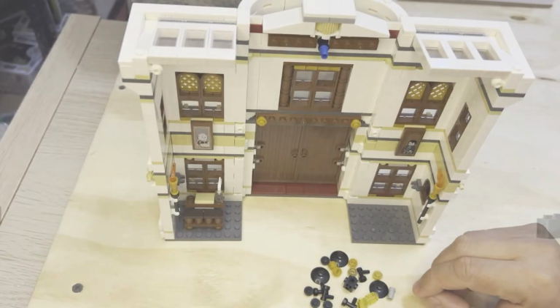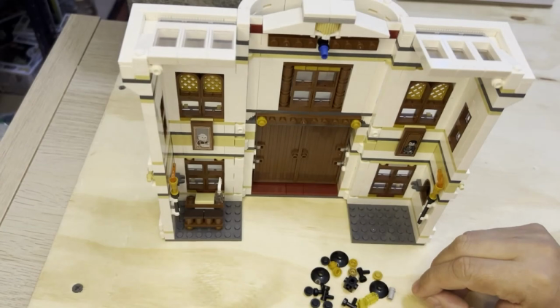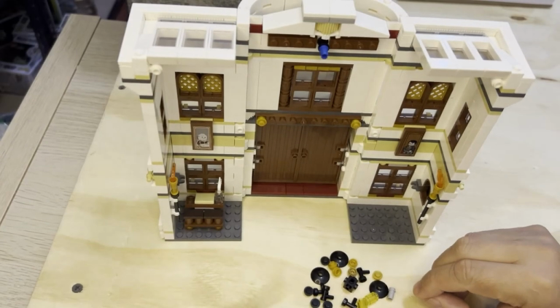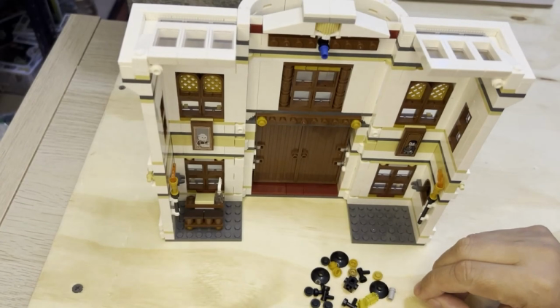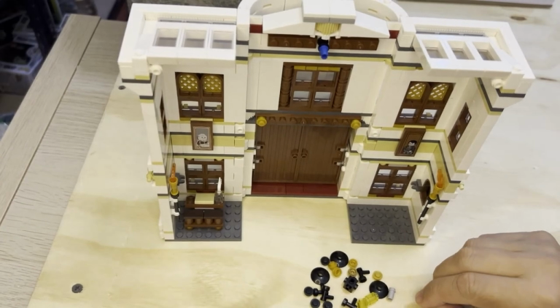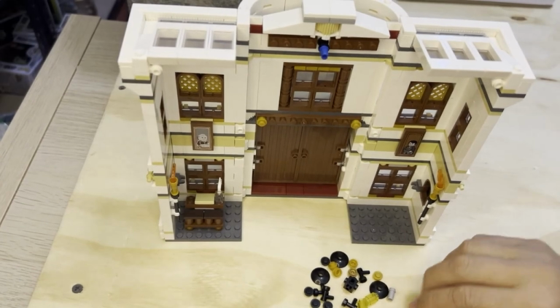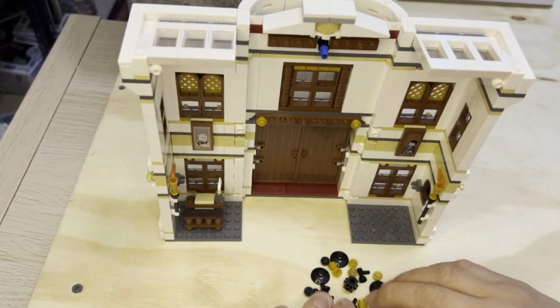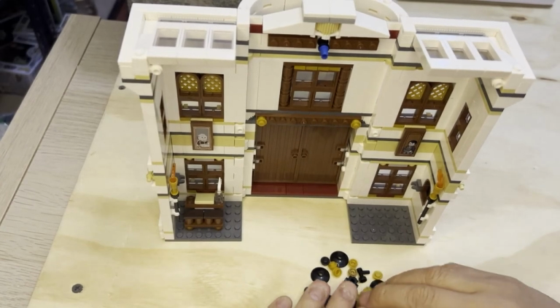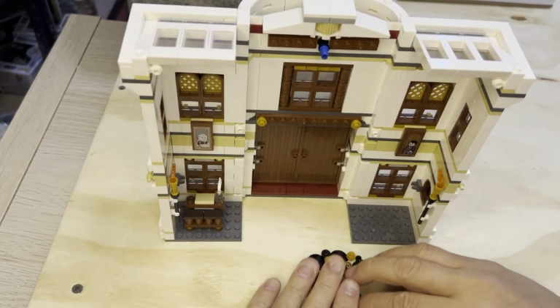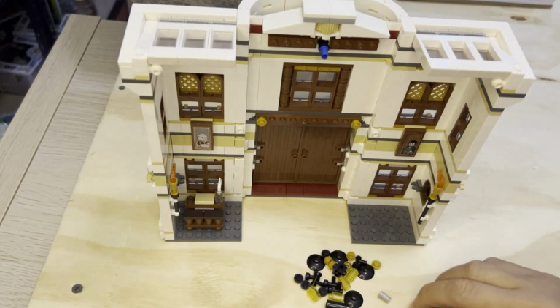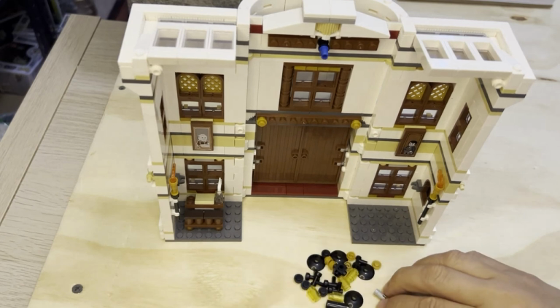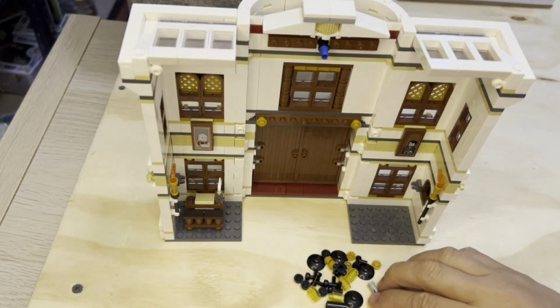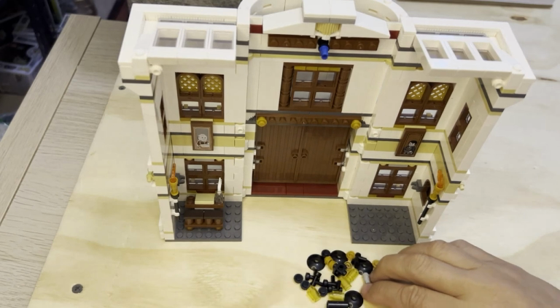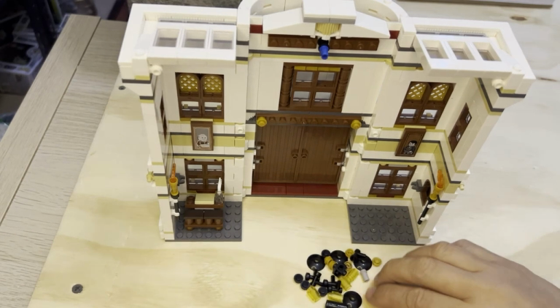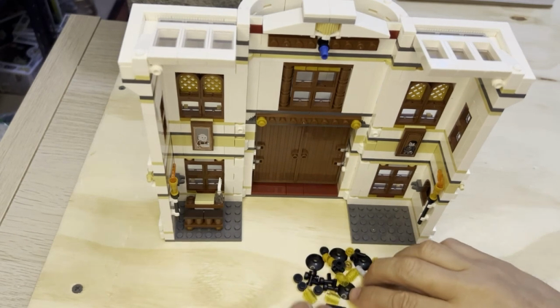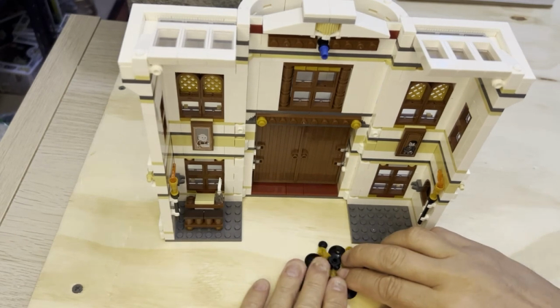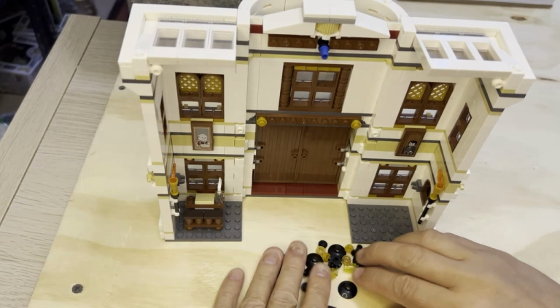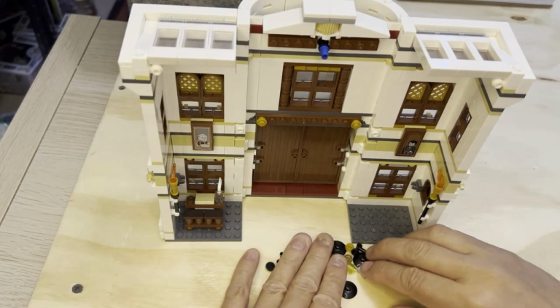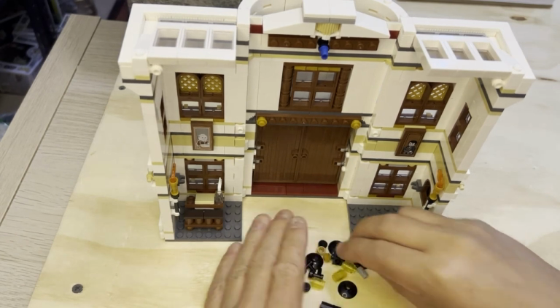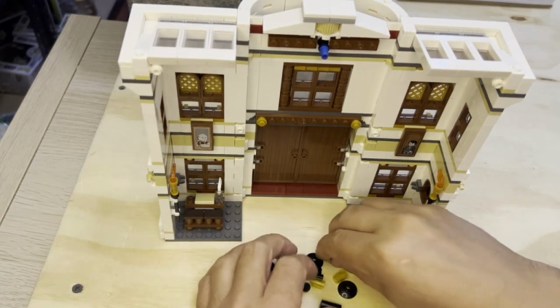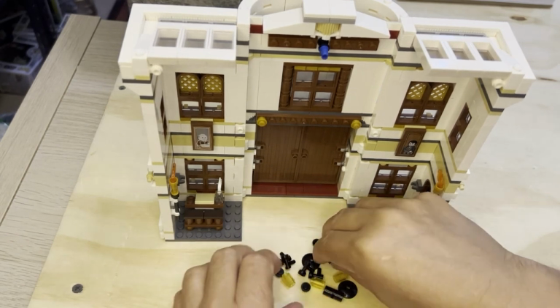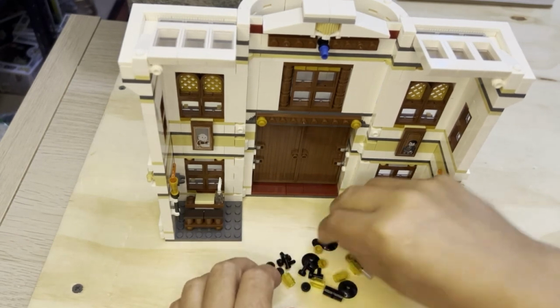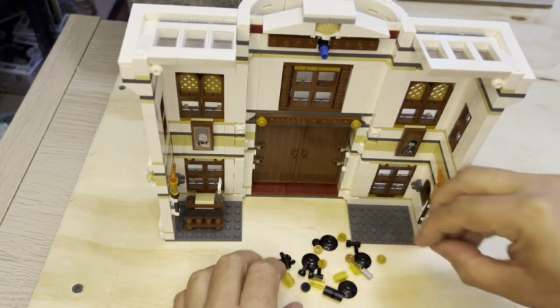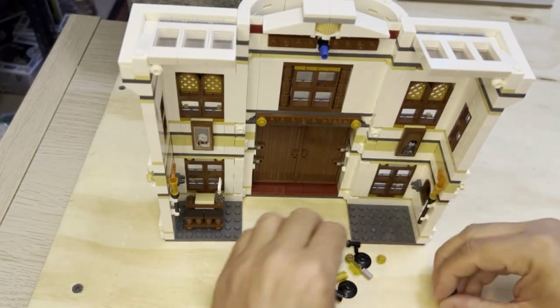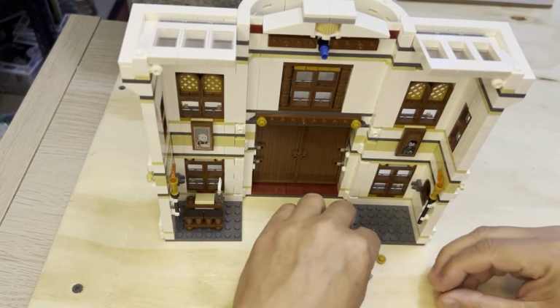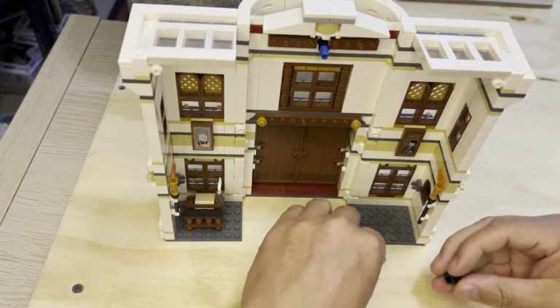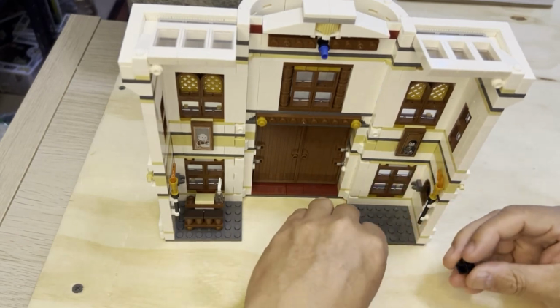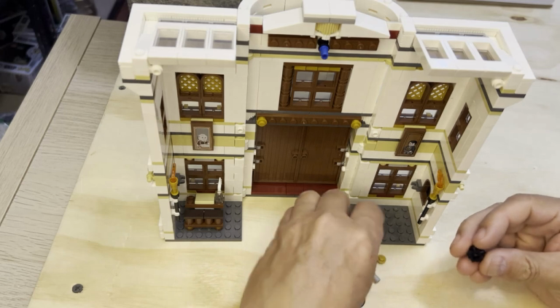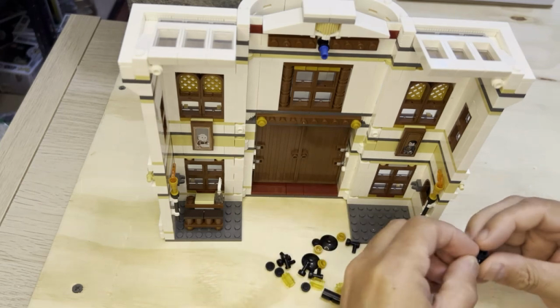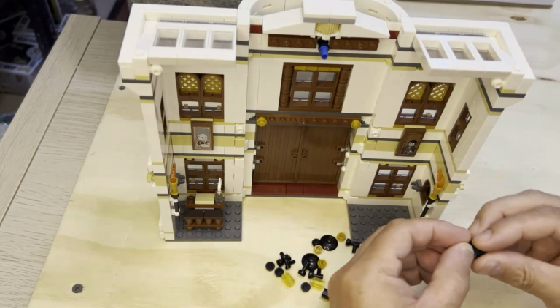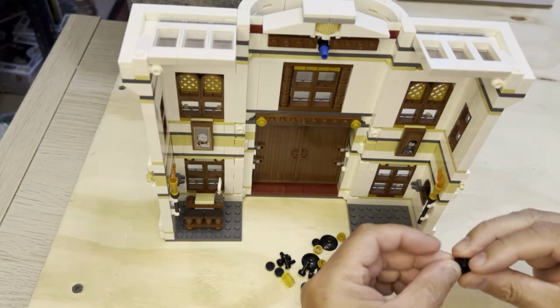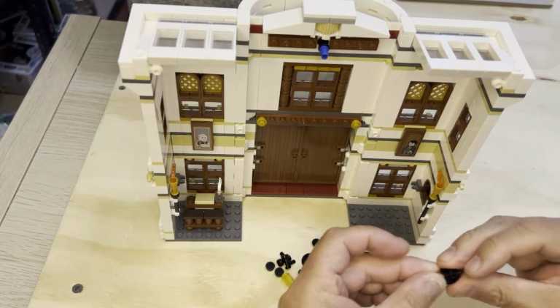All right, Lego Finax, we're back. Got some more parts here and I'm going to keep building, so let's get to doing it.